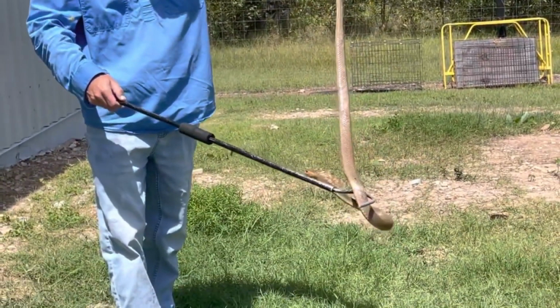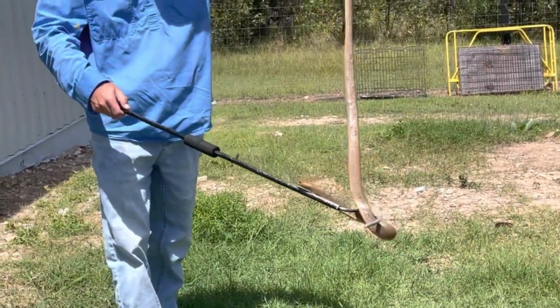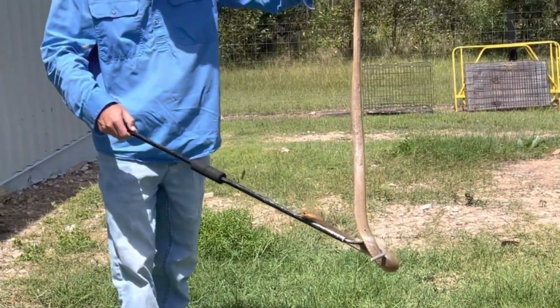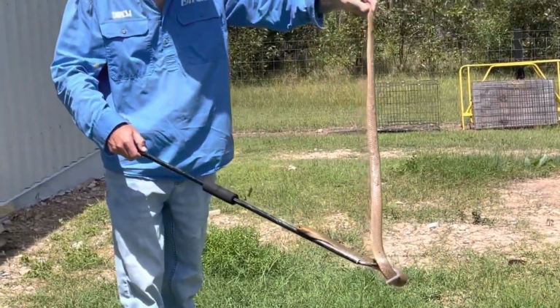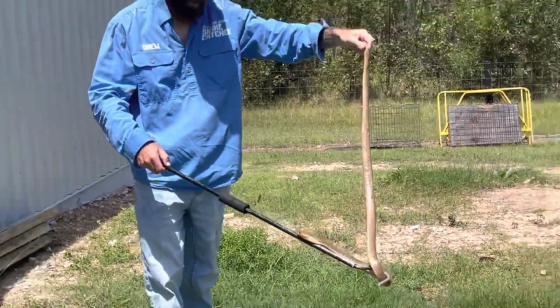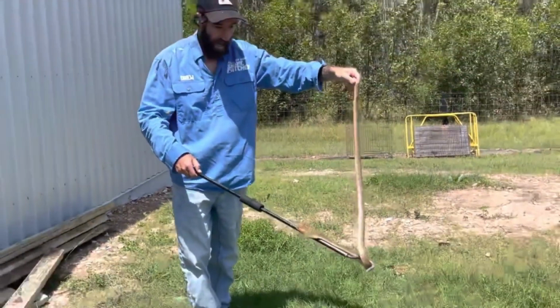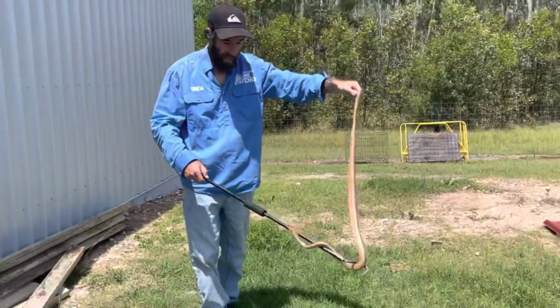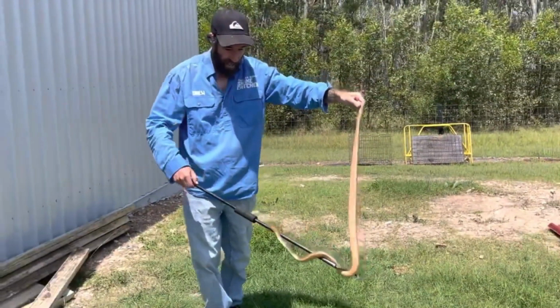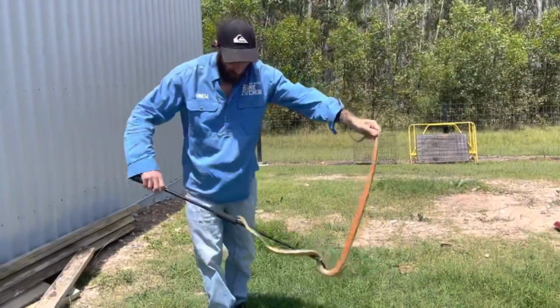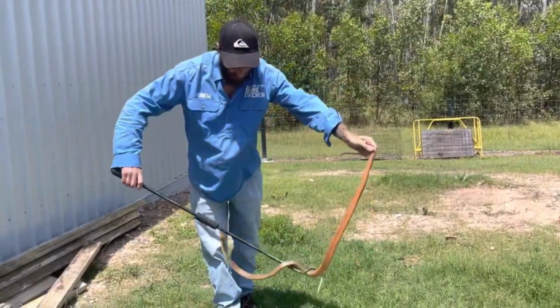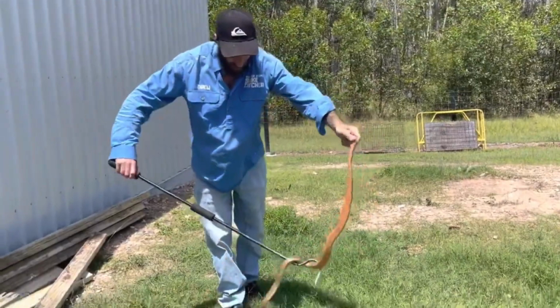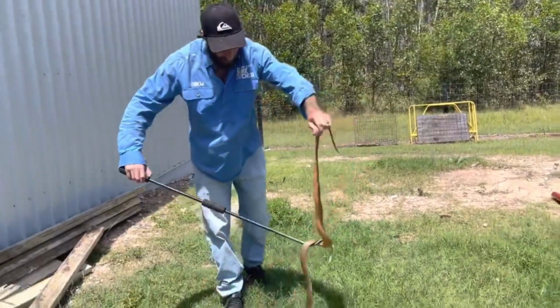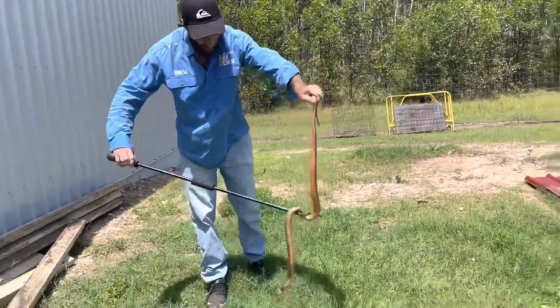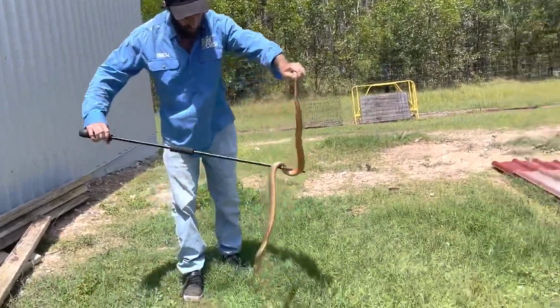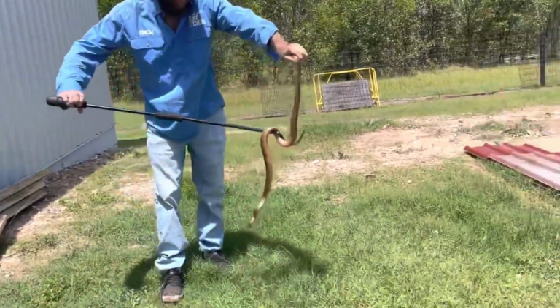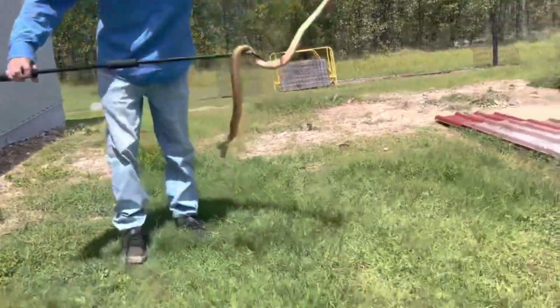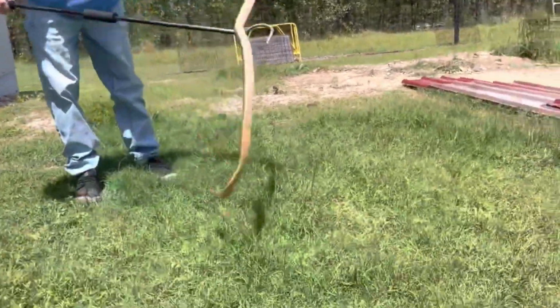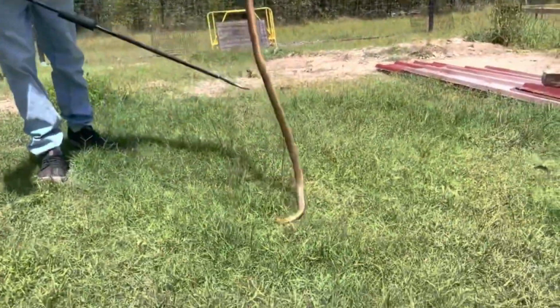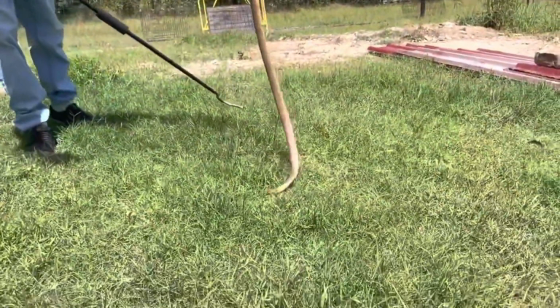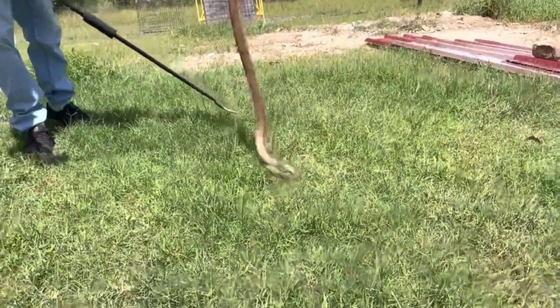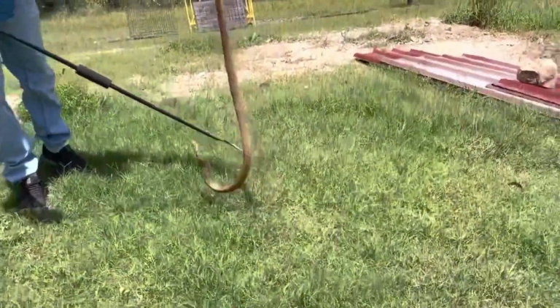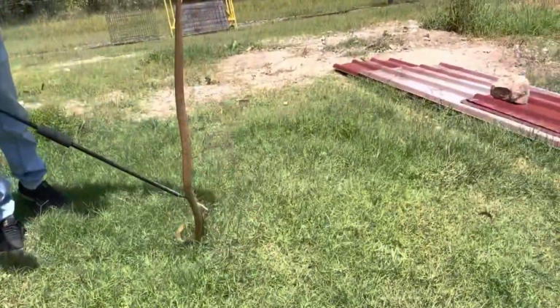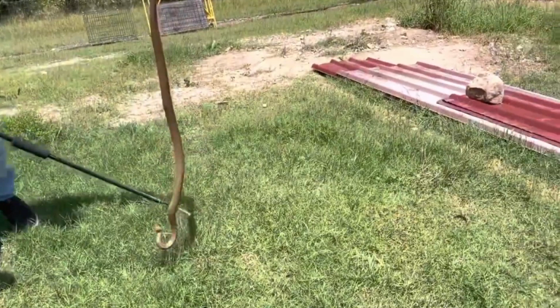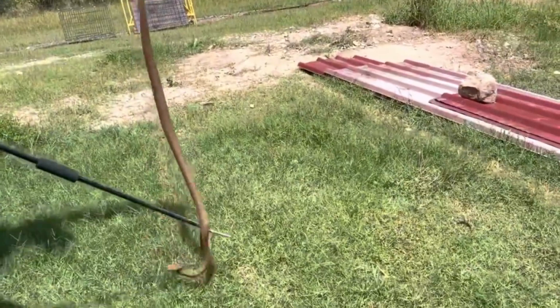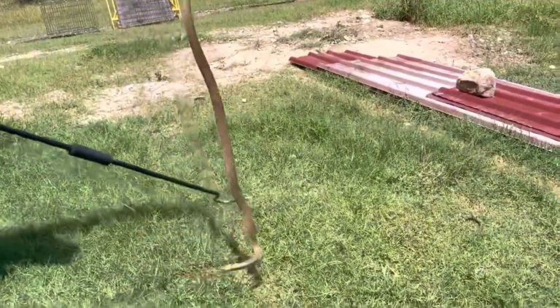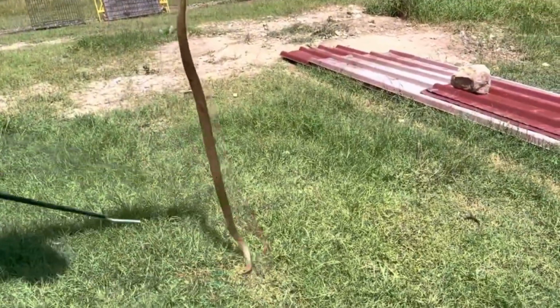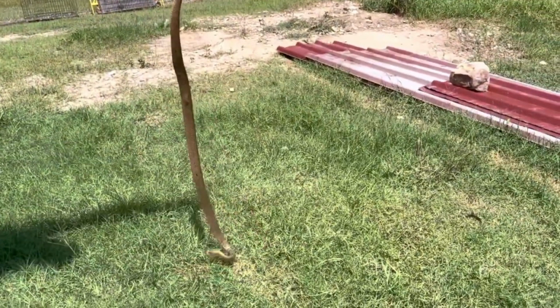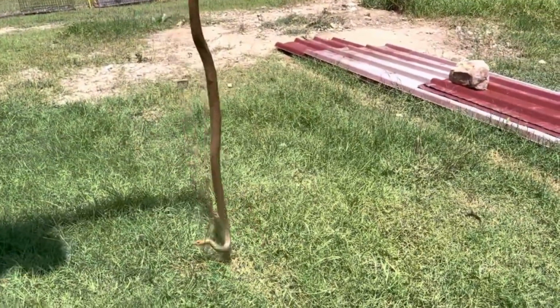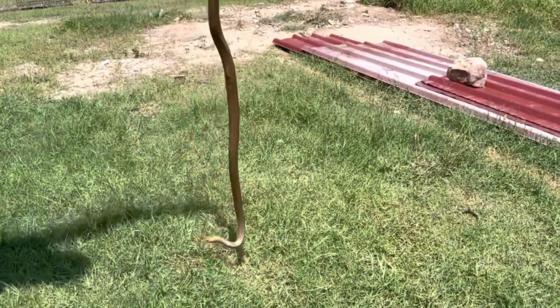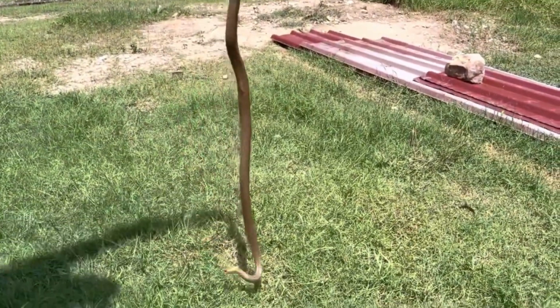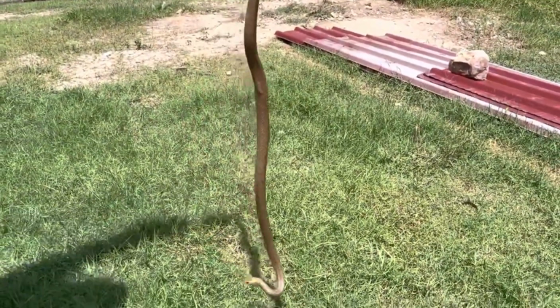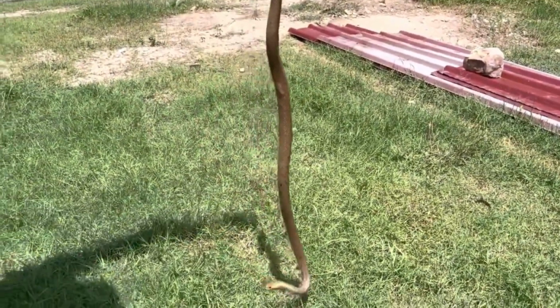It's obviously getting a bit agitated now, so I might not muck around with this one. It's so bloody hot — I didn't even think we'd get a snake right now because it's even too hot for them to be out in the direct sun.